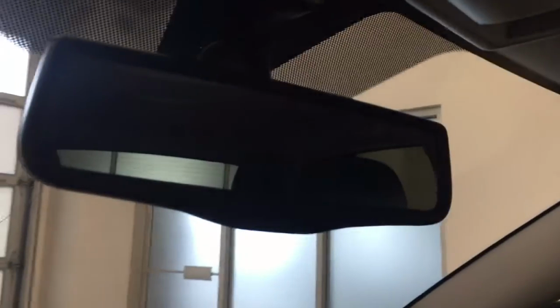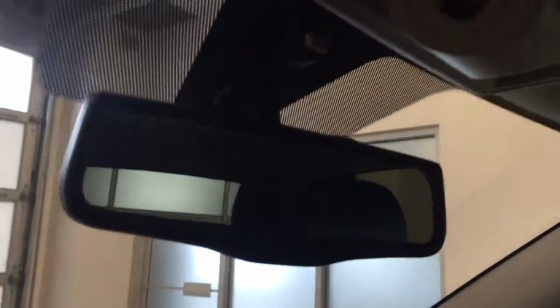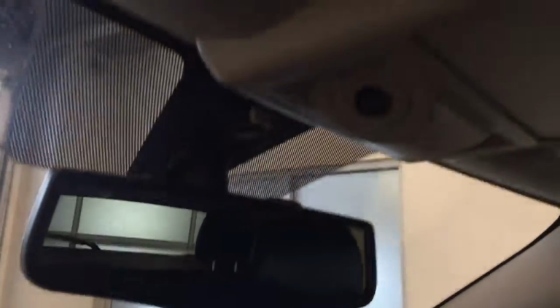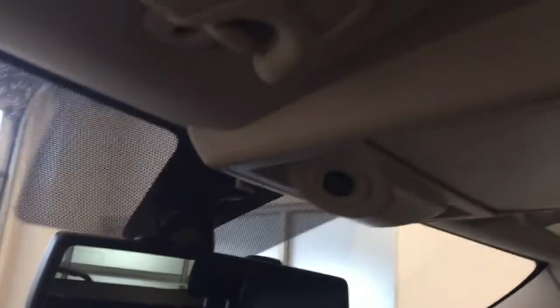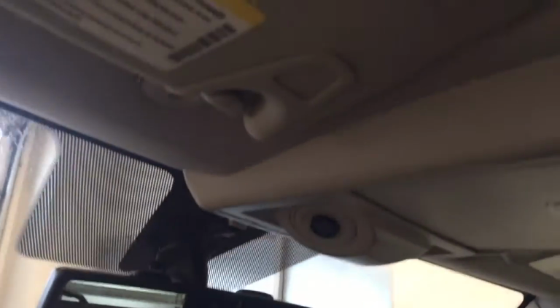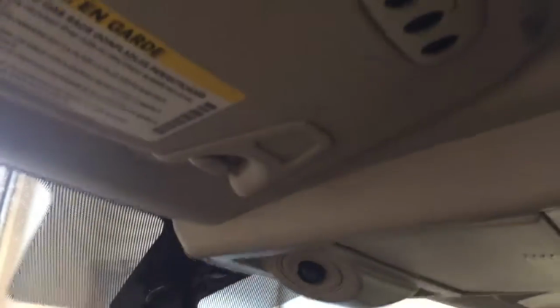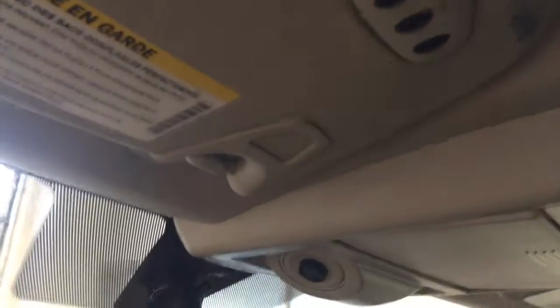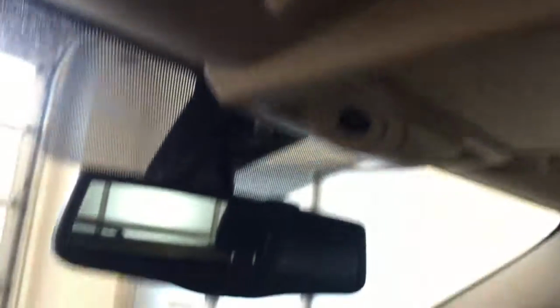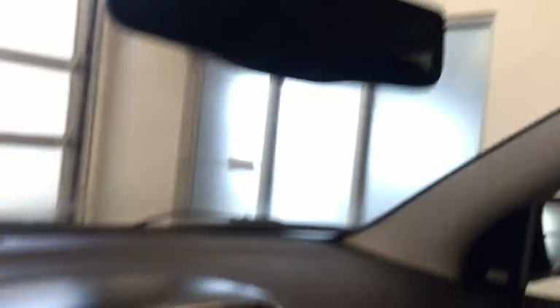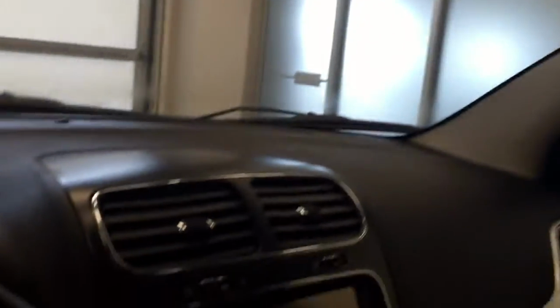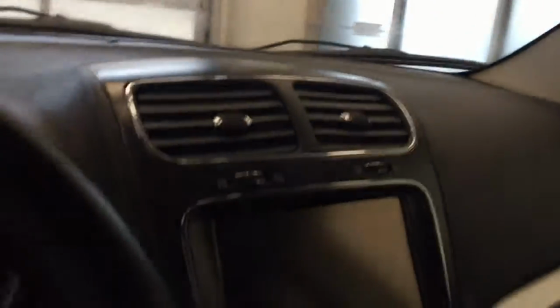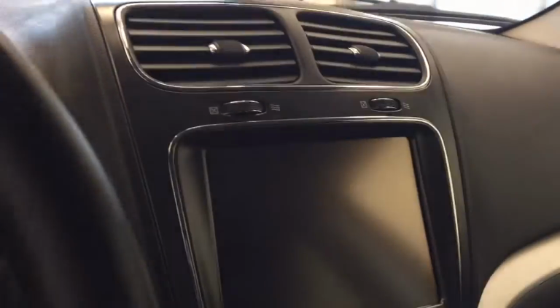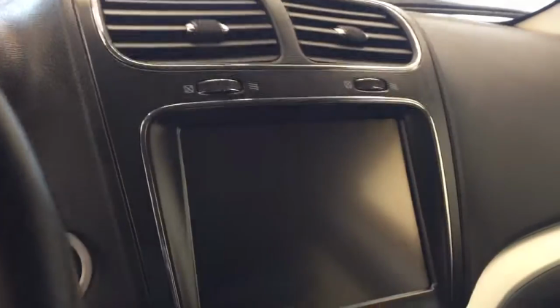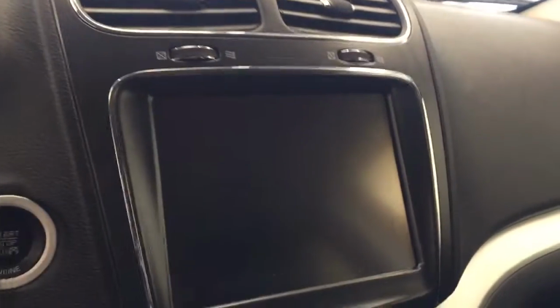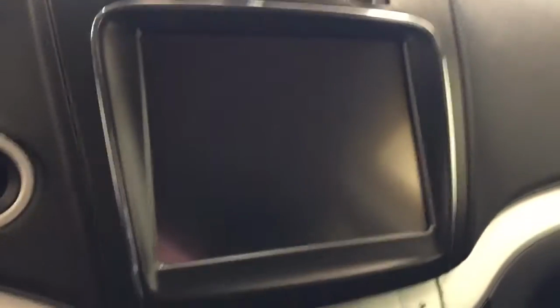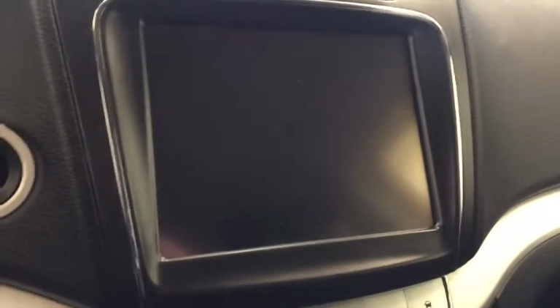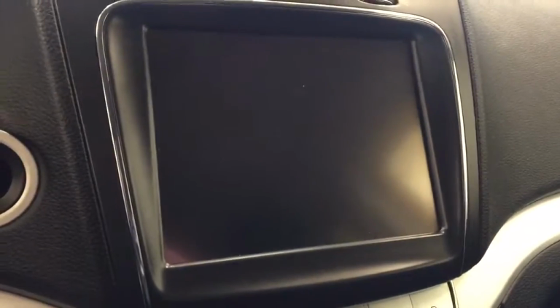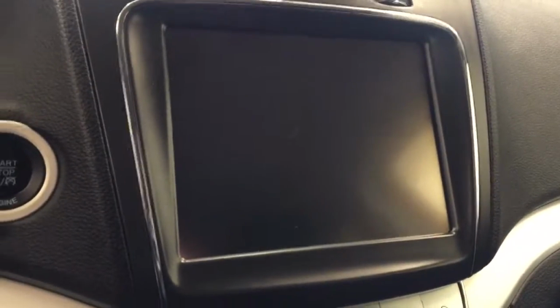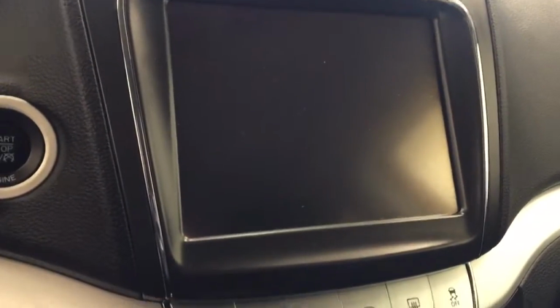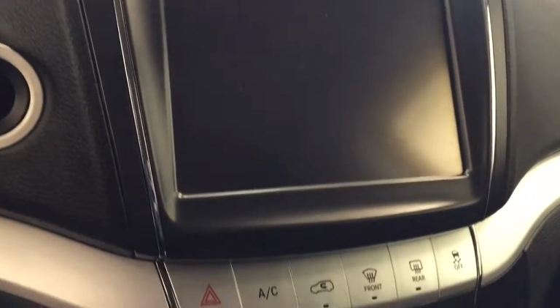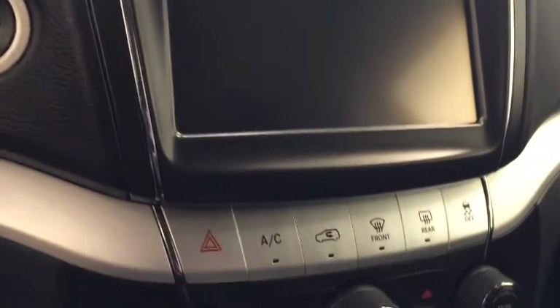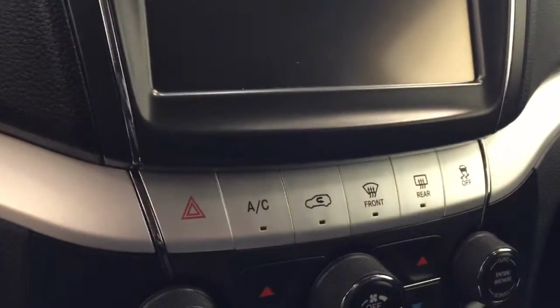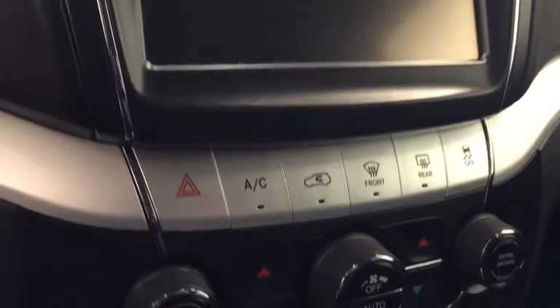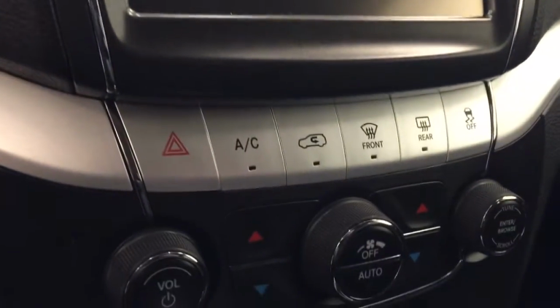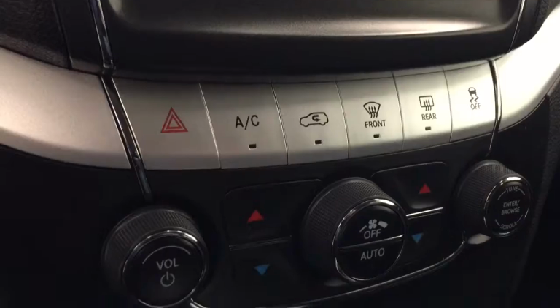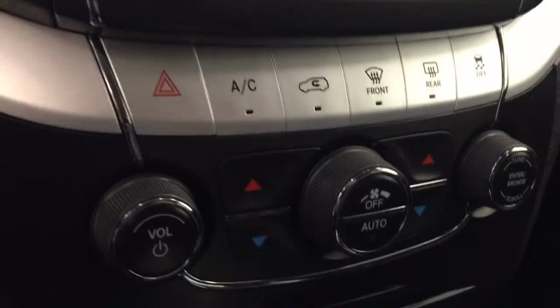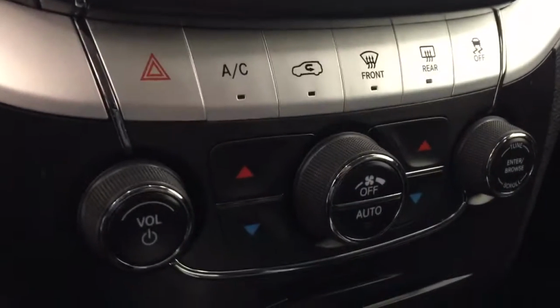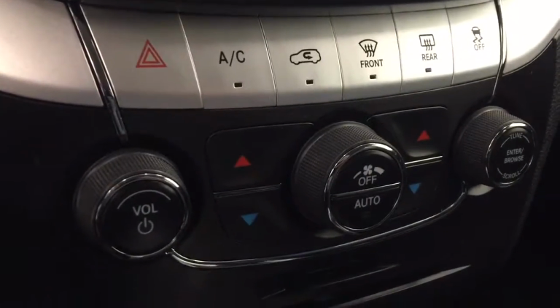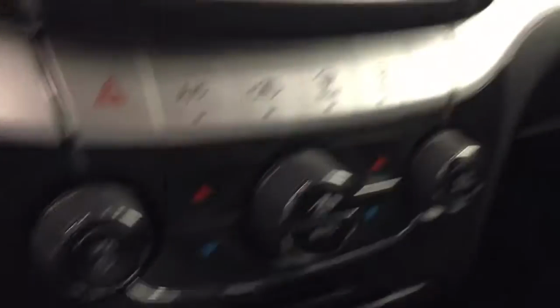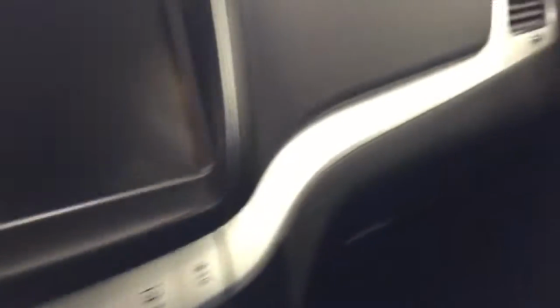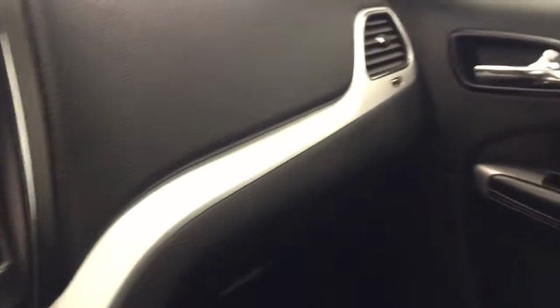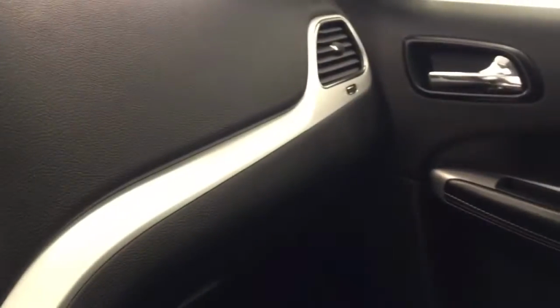Additional interior features include an electrochromatic mirror, garage door opener, push button start, AM/FM/XM satellite-ready radio with USB and auxiliary support, heated seats, and climate control with AC. Our interior color is jet black.